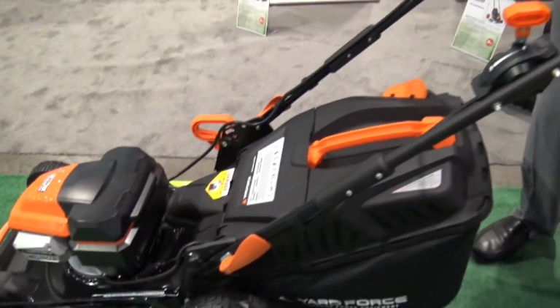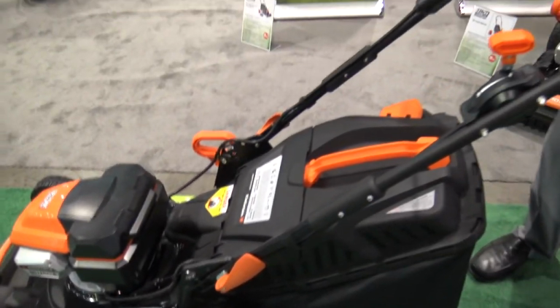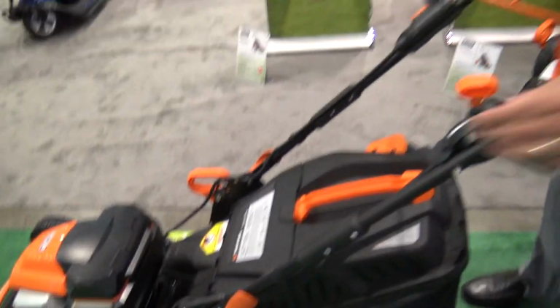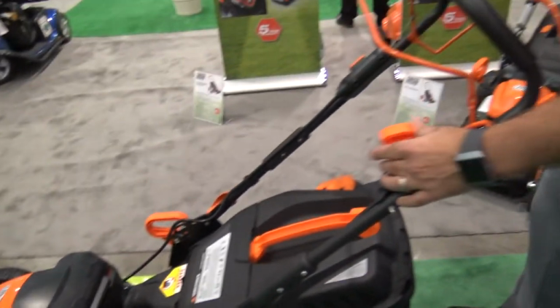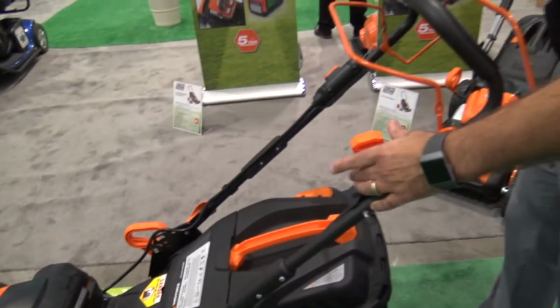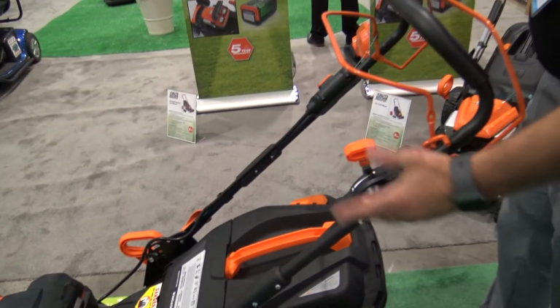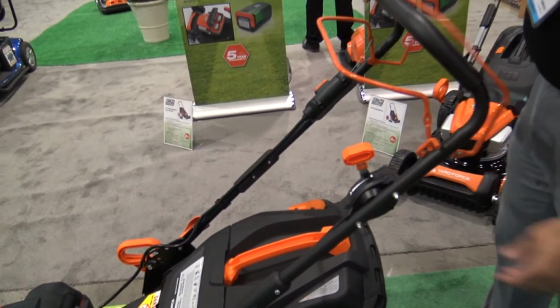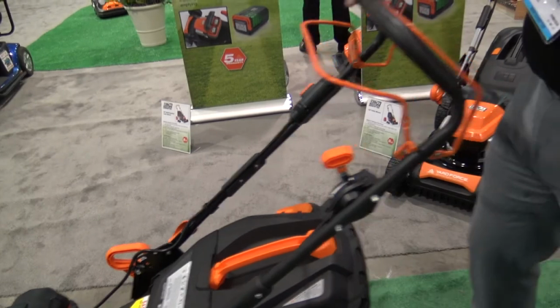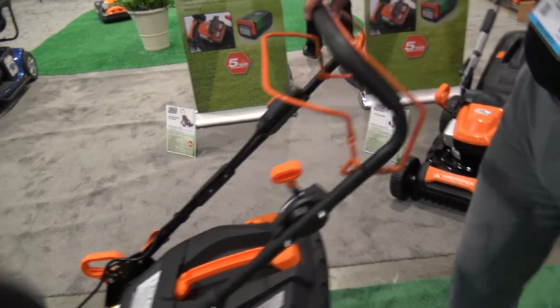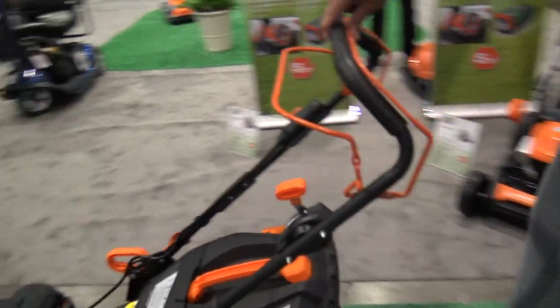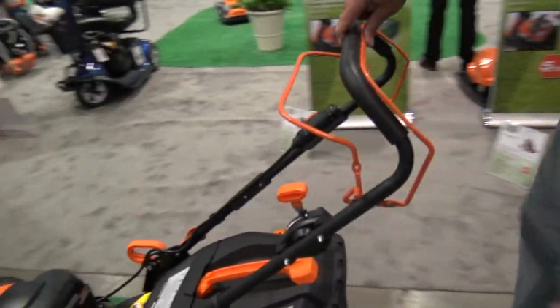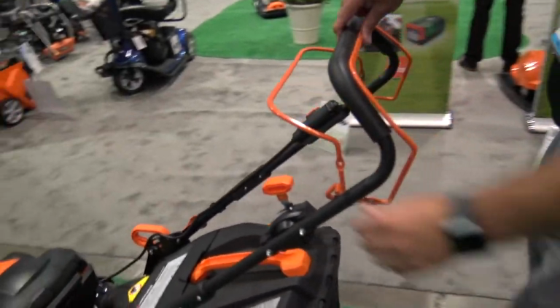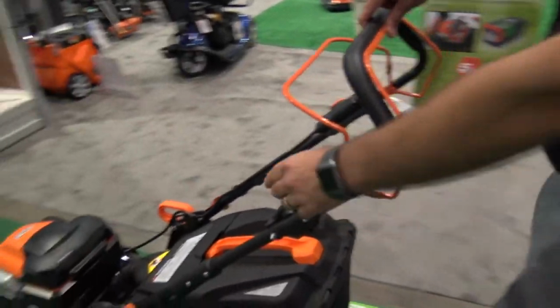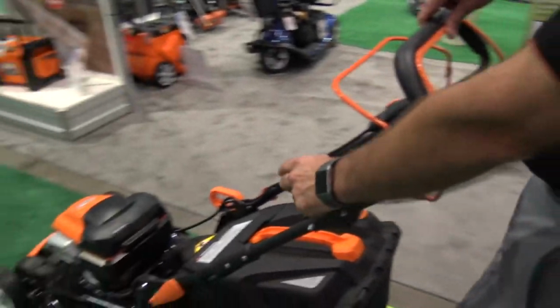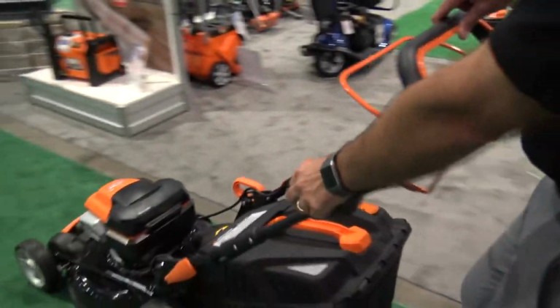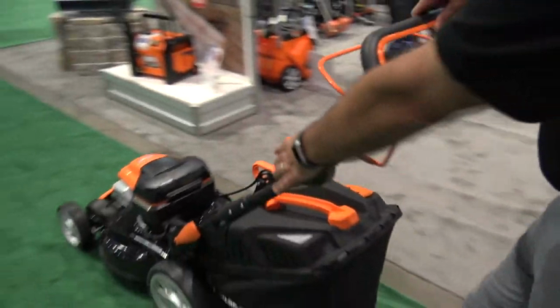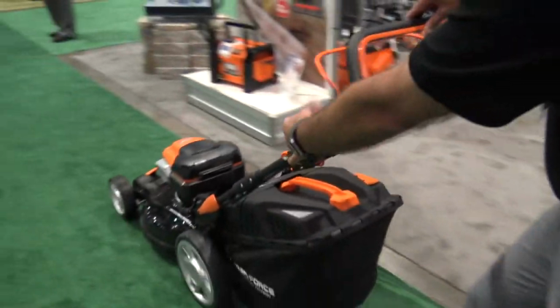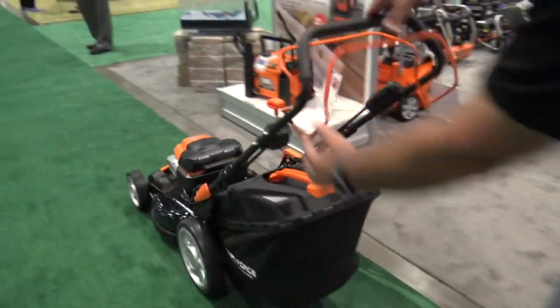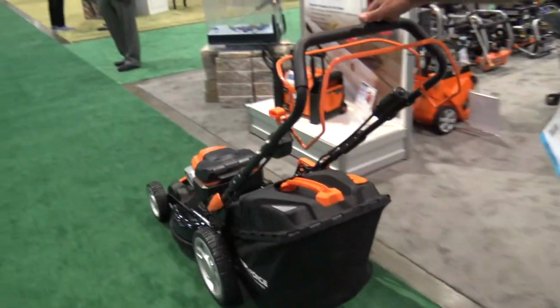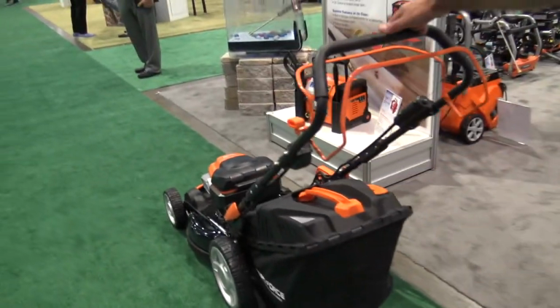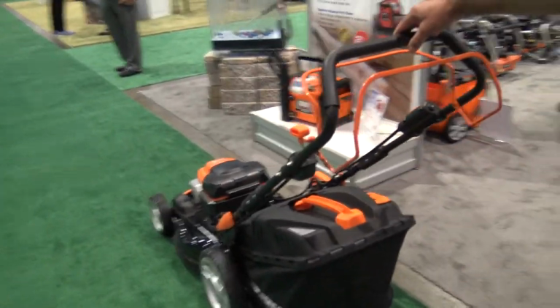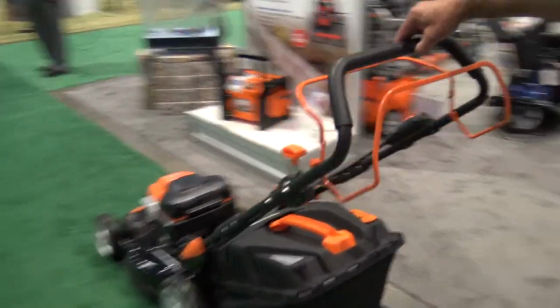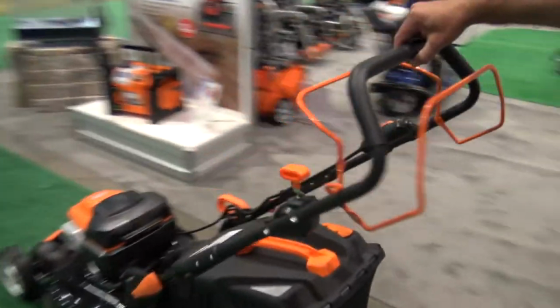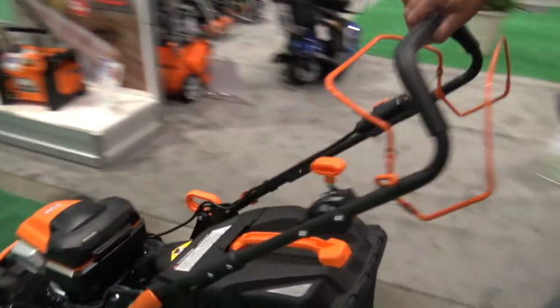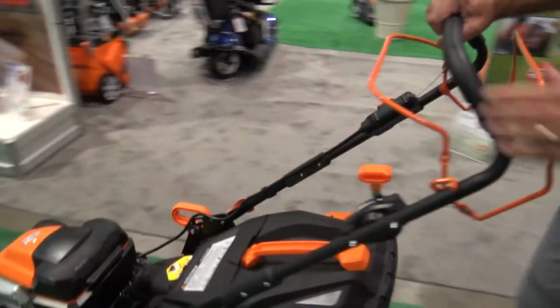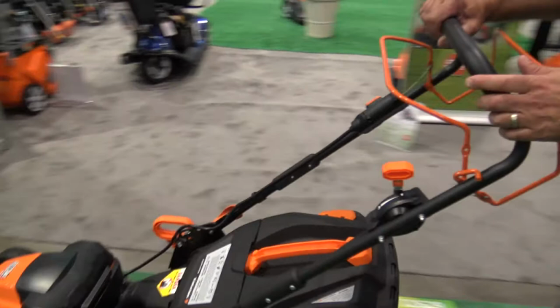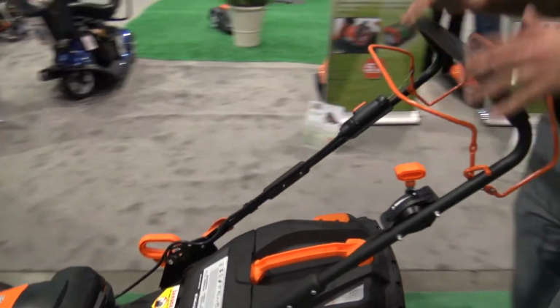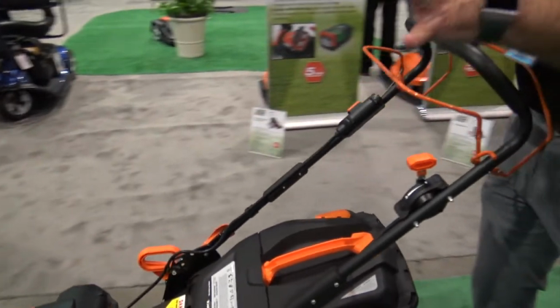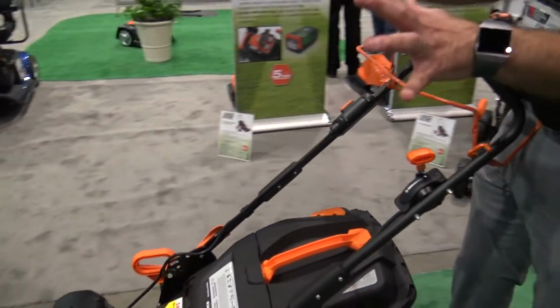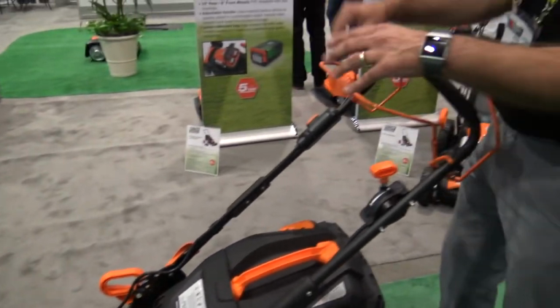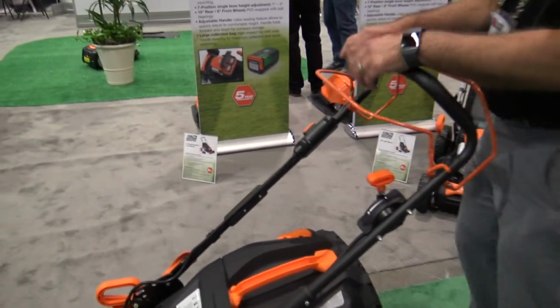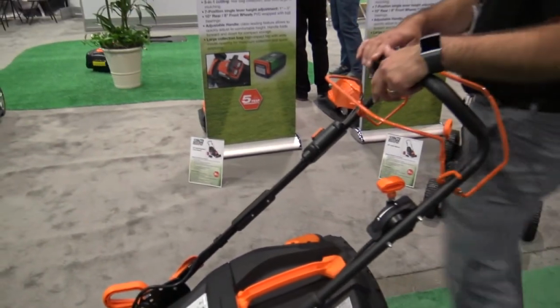The mower is also self-propelled, so by holding a lever you can adjust the speed. It's self-propelled so it makes it very easy to use.